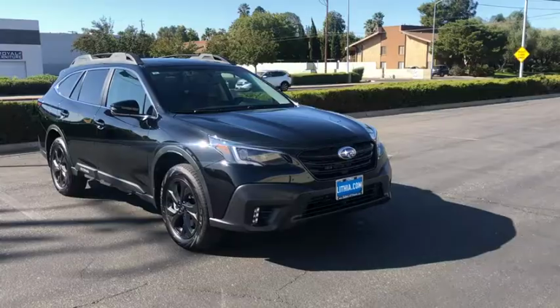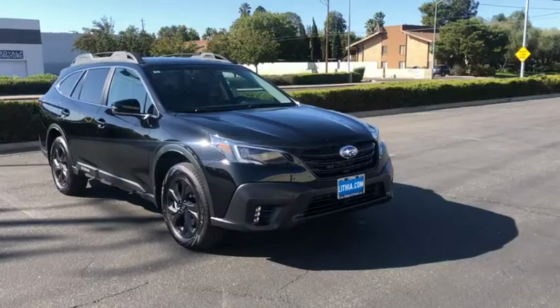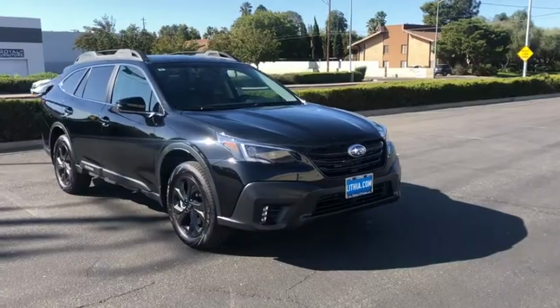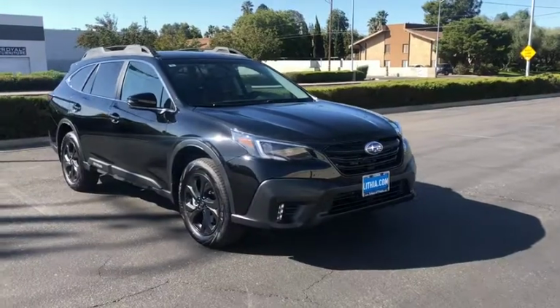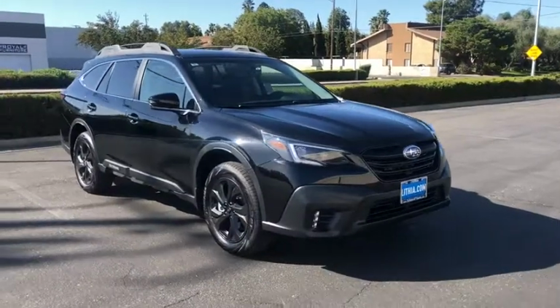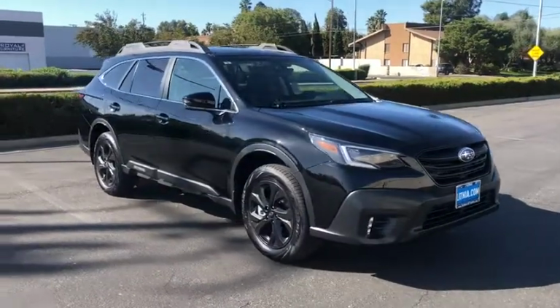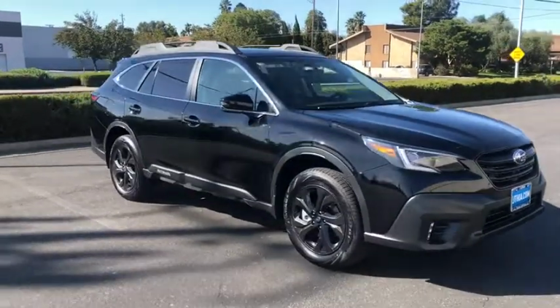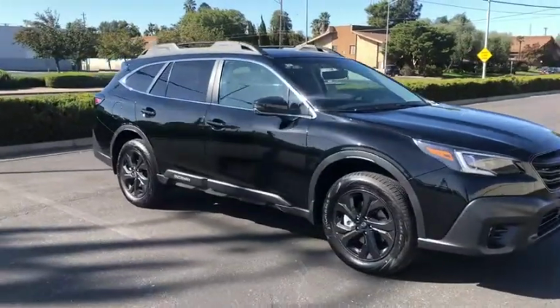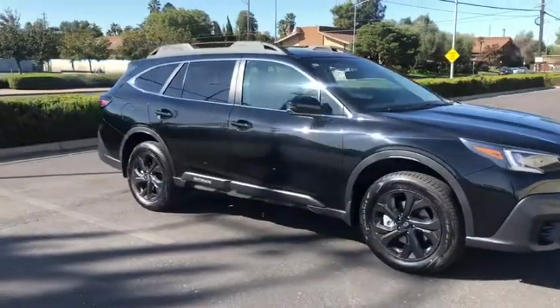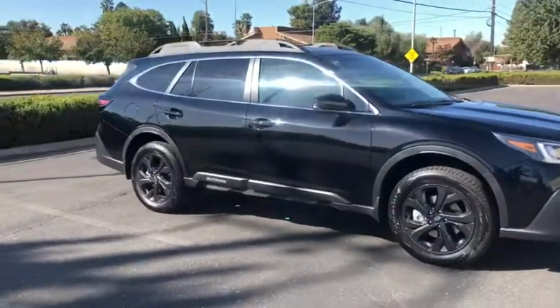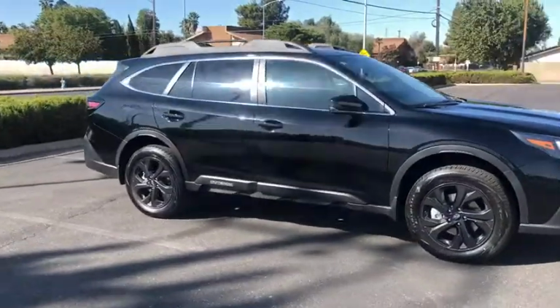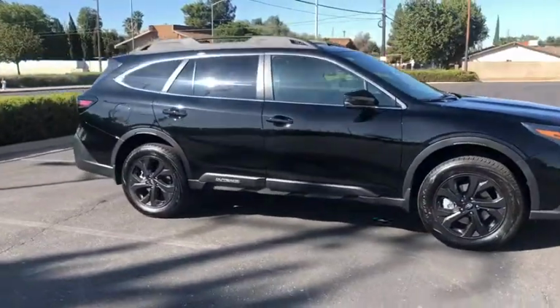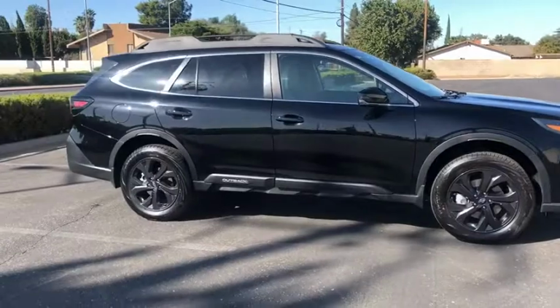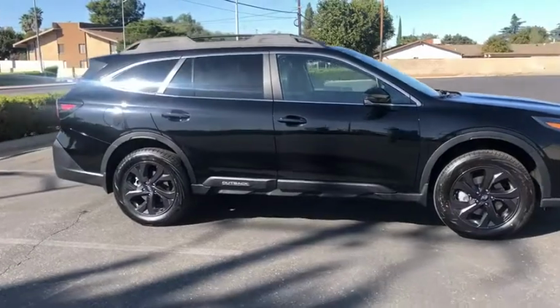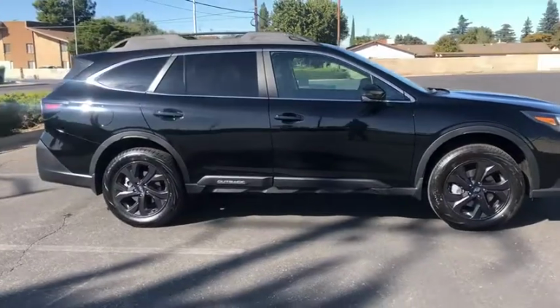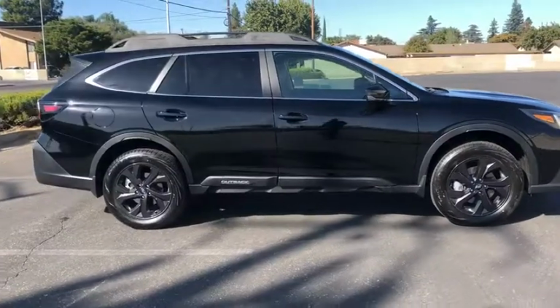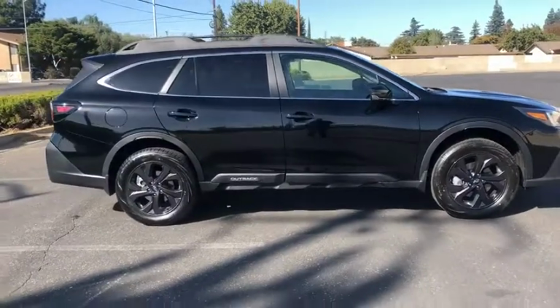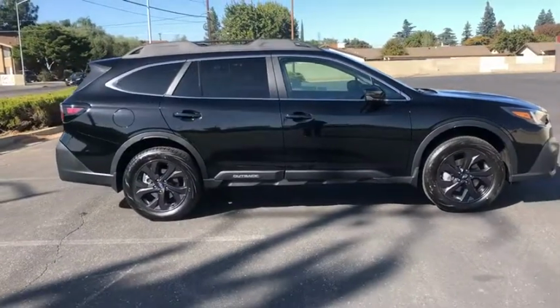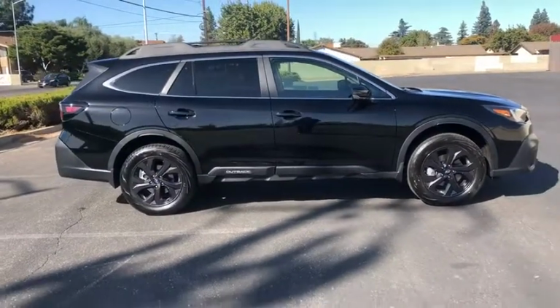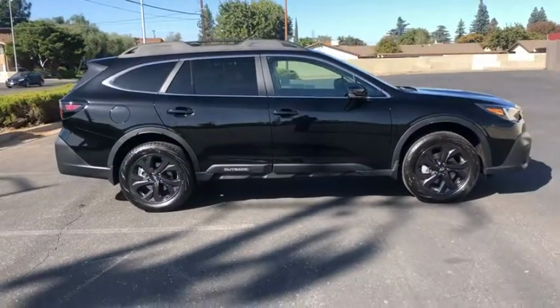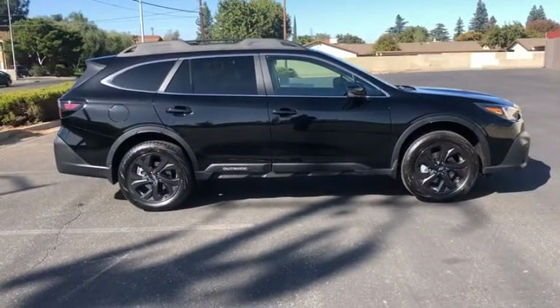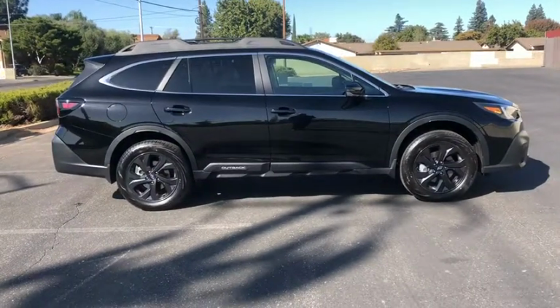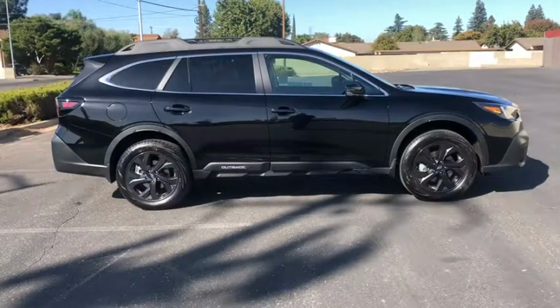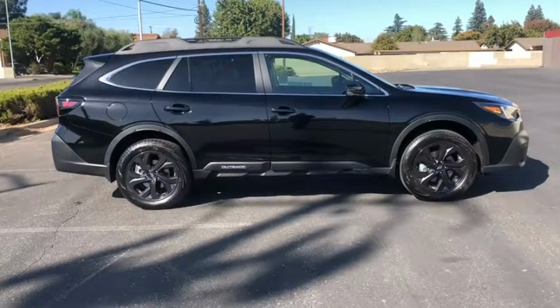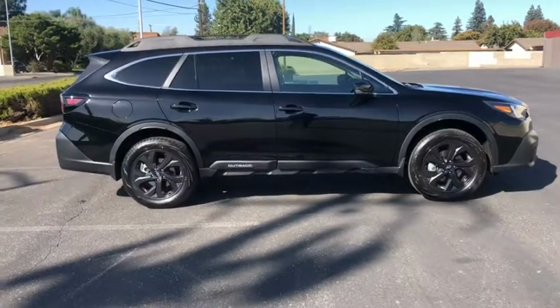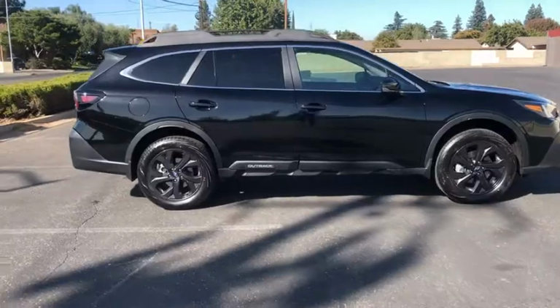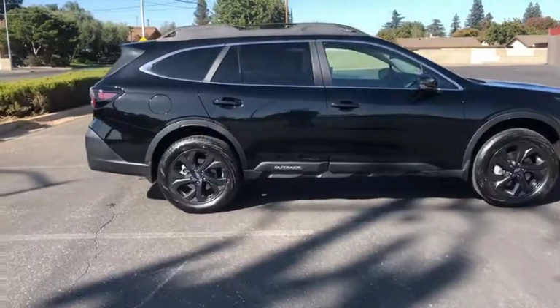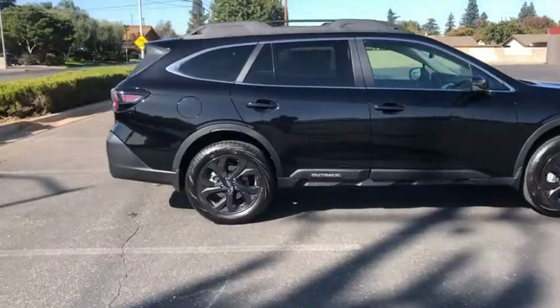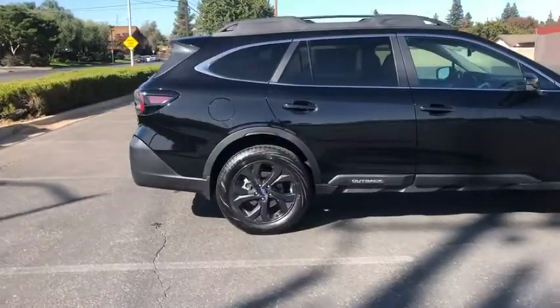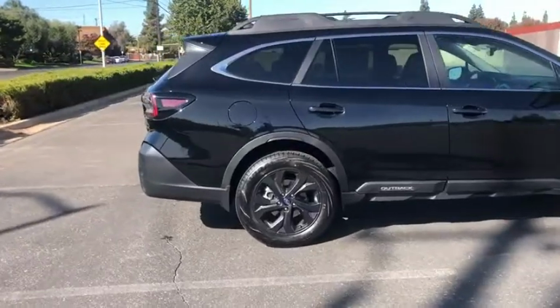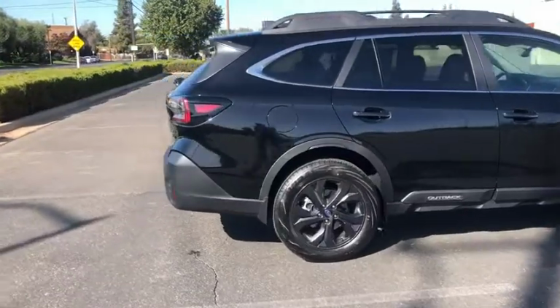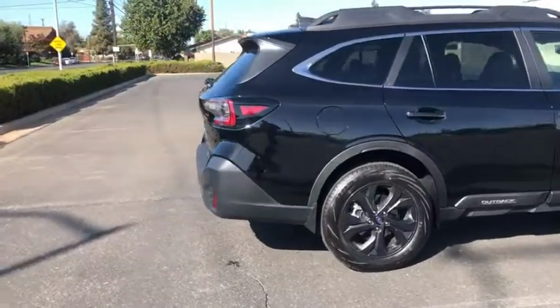Make a great choice today with the 2020 Subaru Outback. Take the go-anywhere capability of all-wheel drive and plenty of room for cargo and companions, and you've got the Subaru Outback. Let the adventure begin.